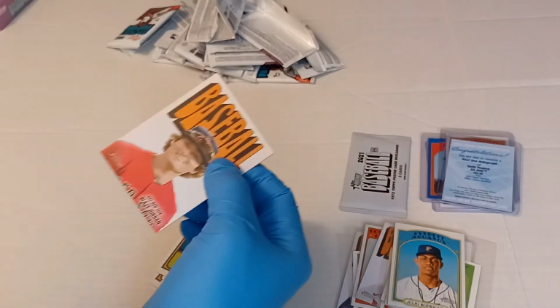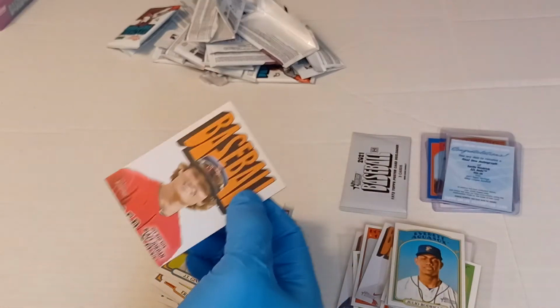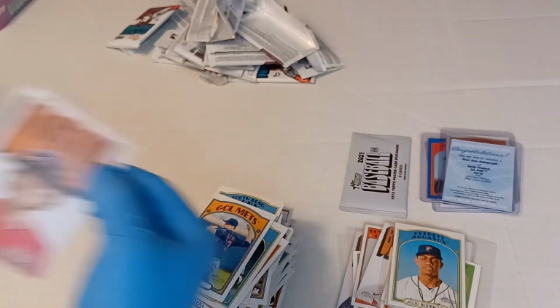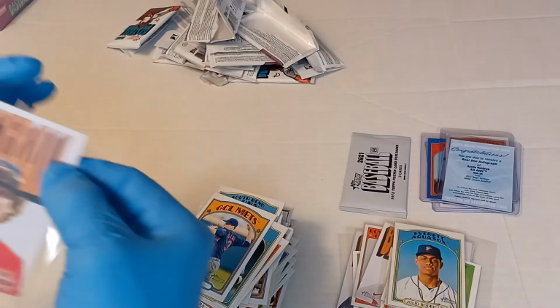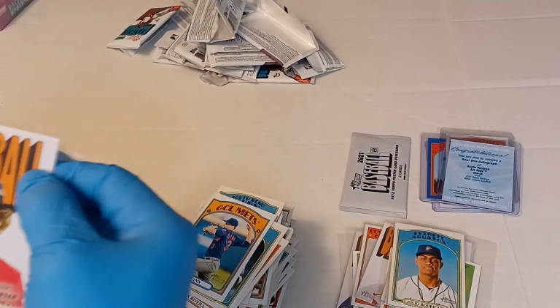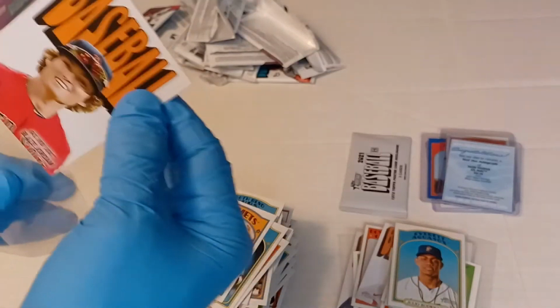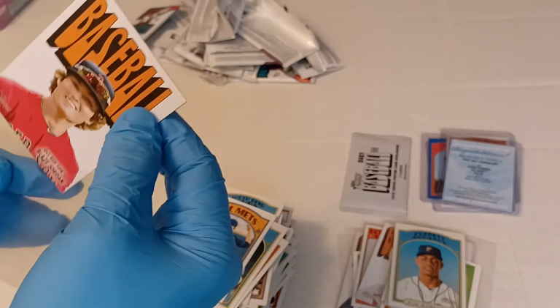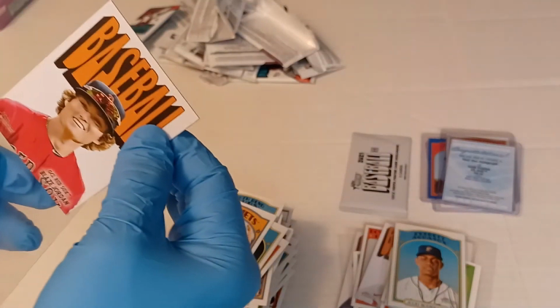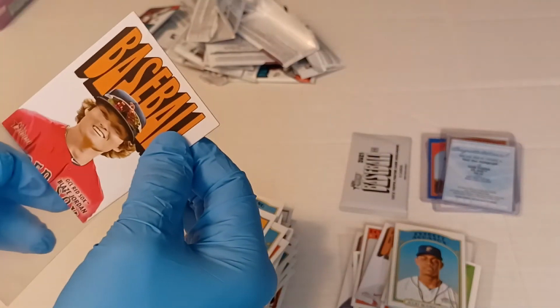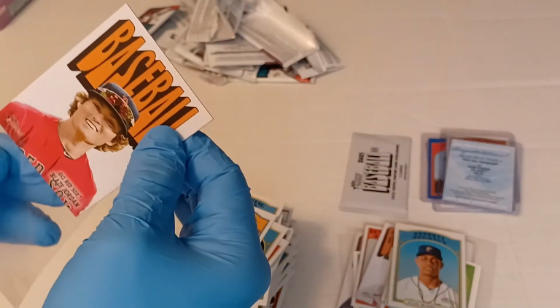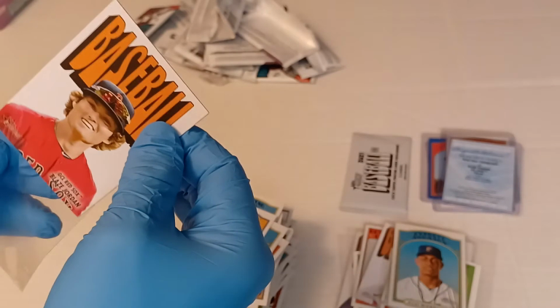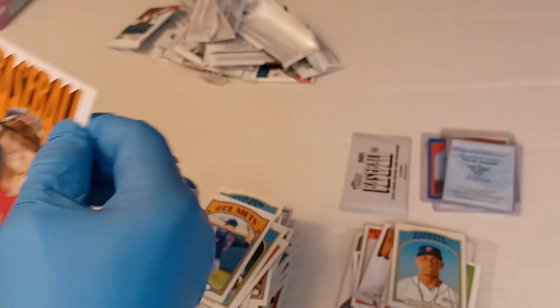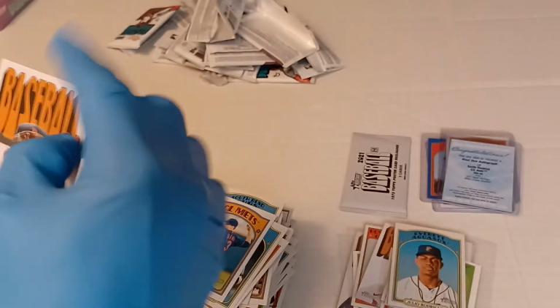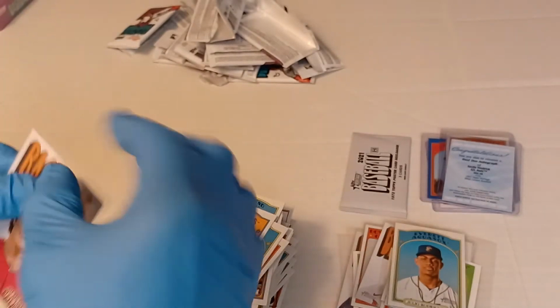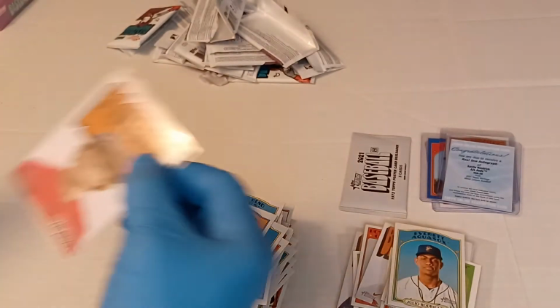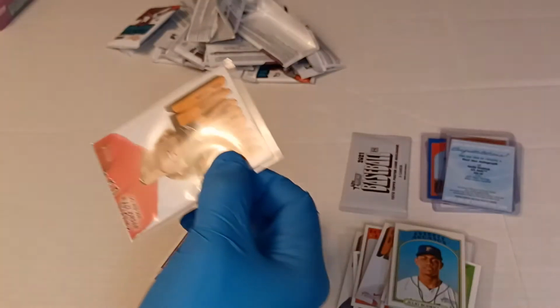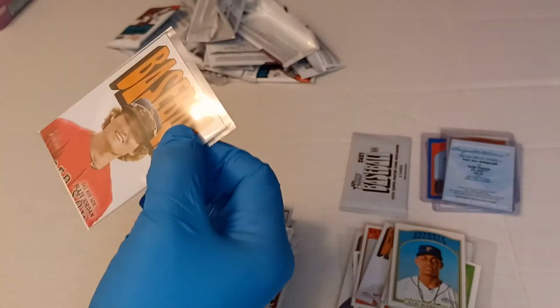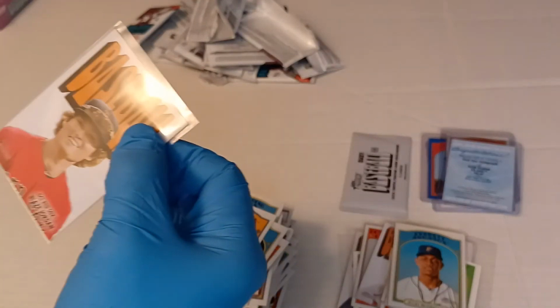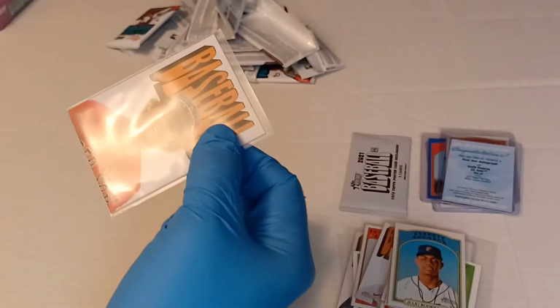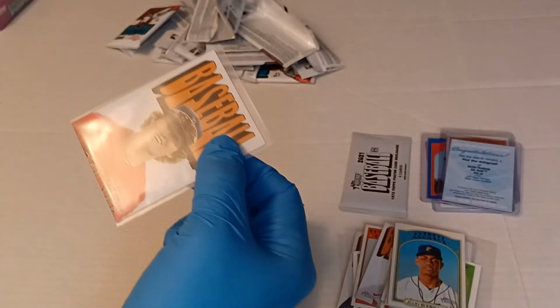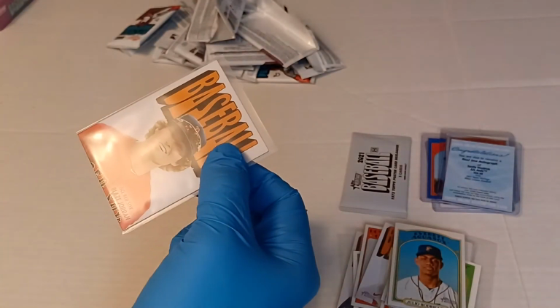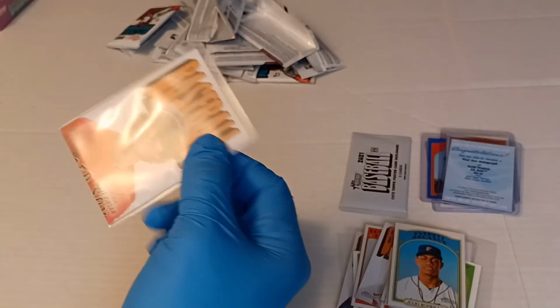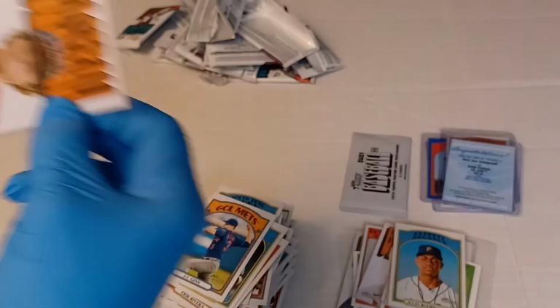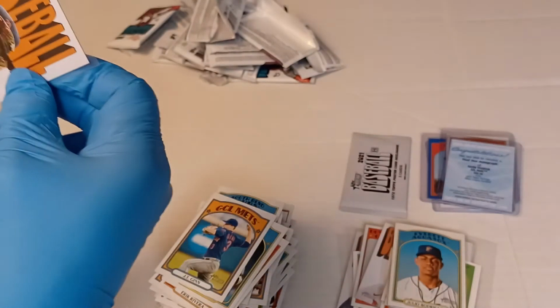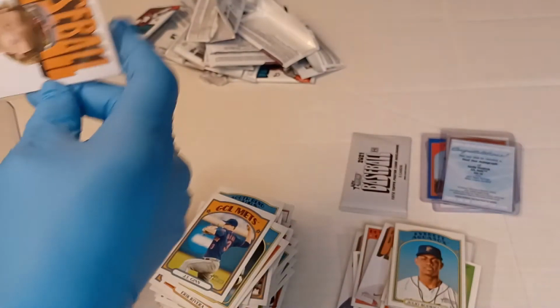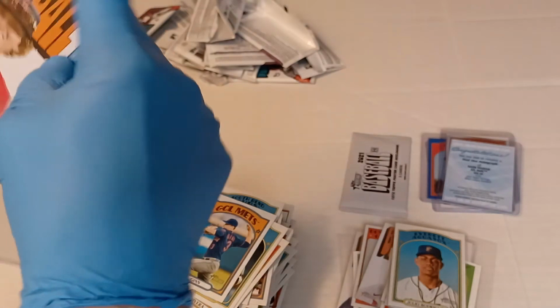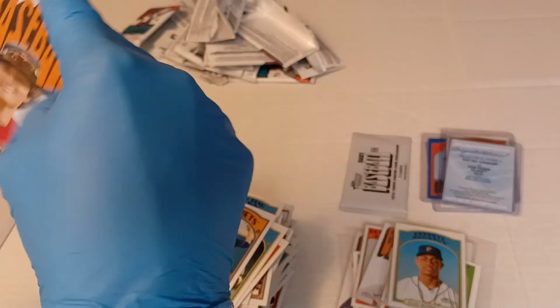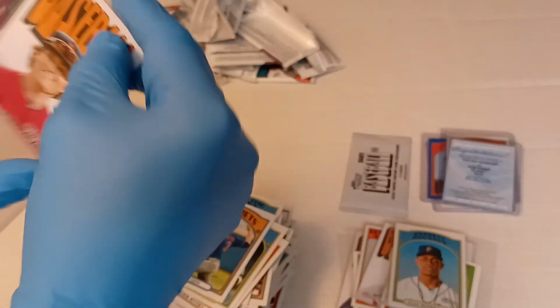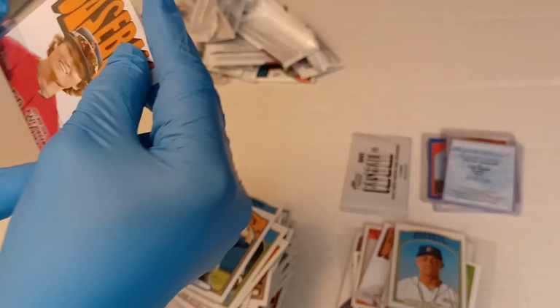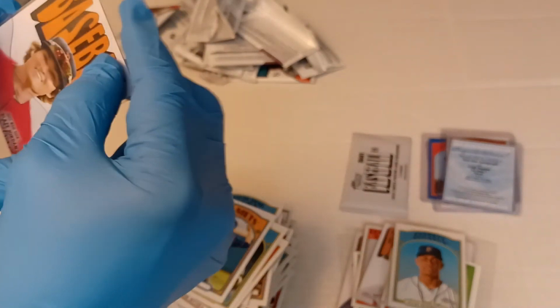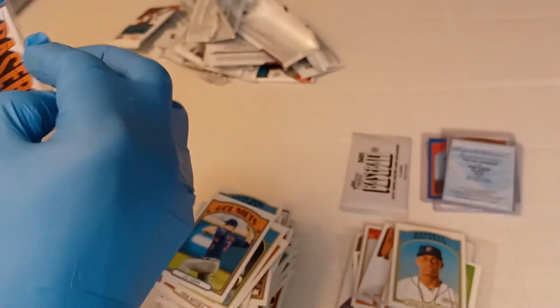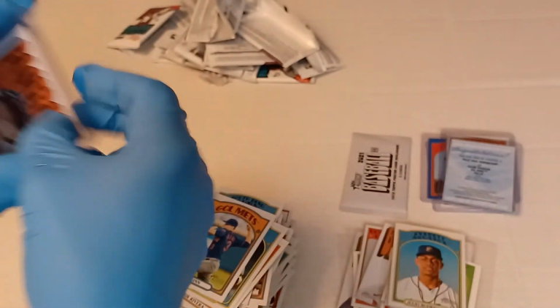The autos are a little bit better this box. Not sure what the Hendrick auto goes for, but I'll be looking that up later.